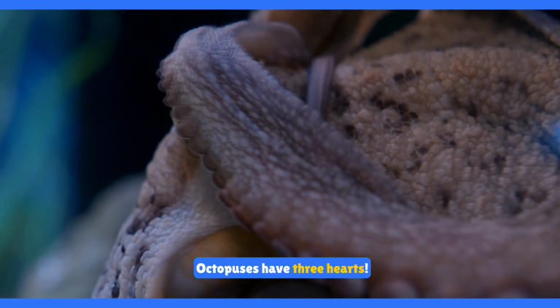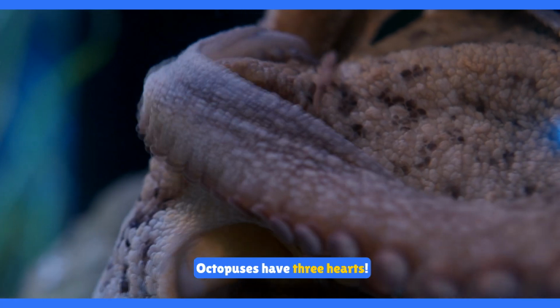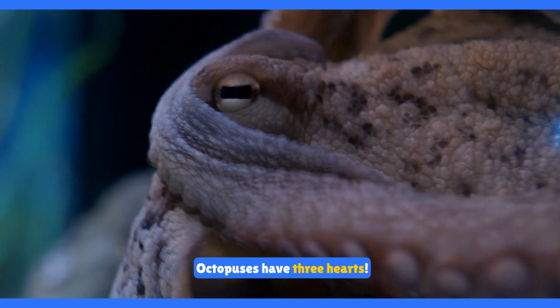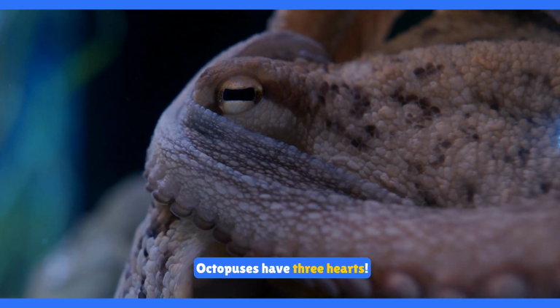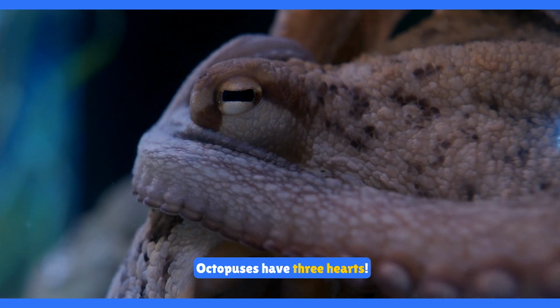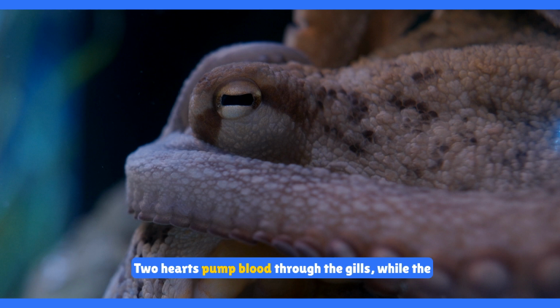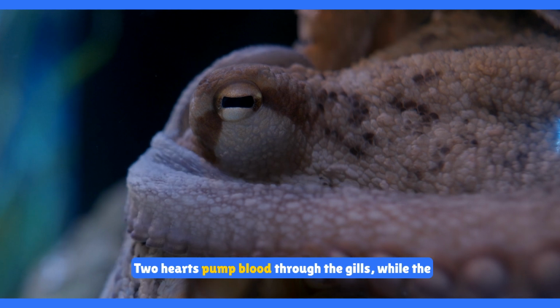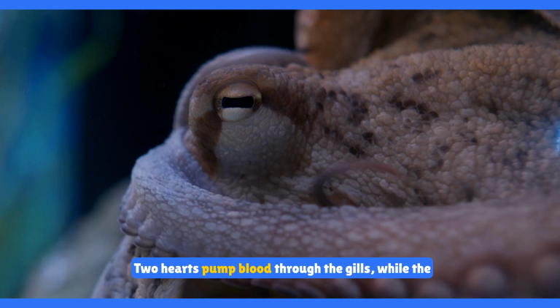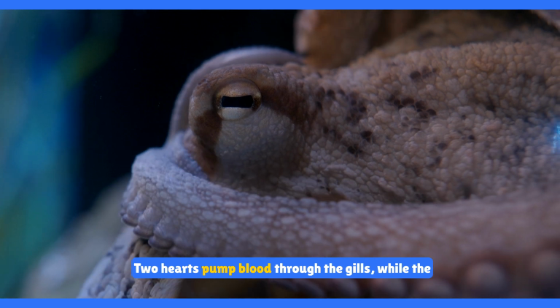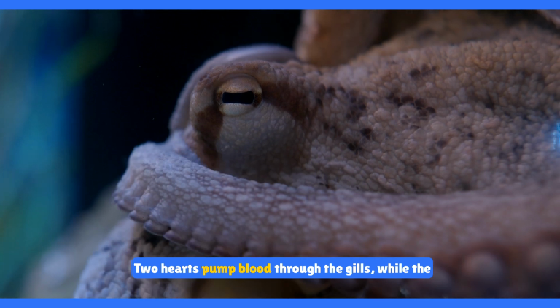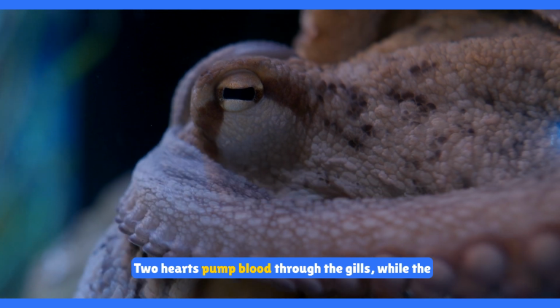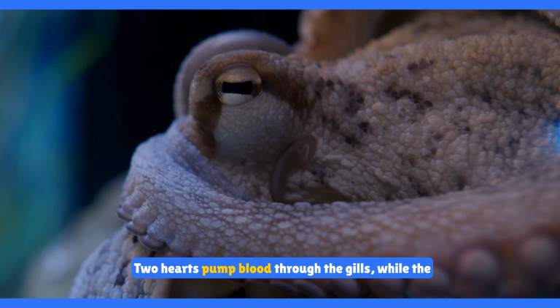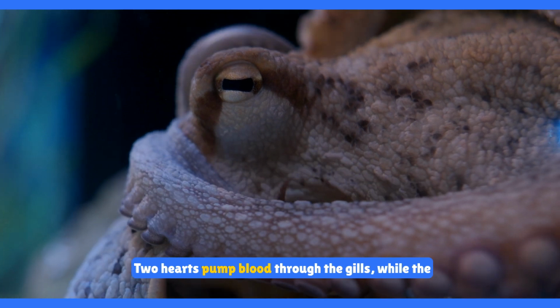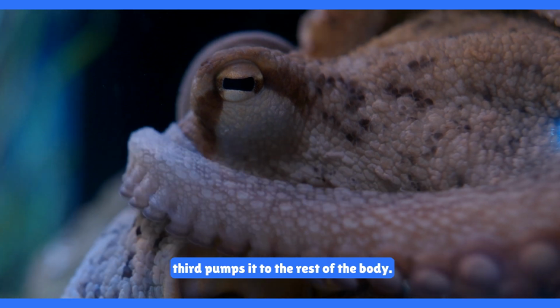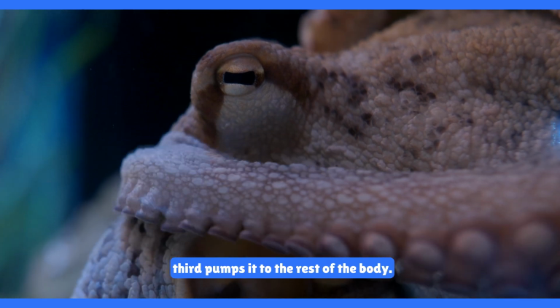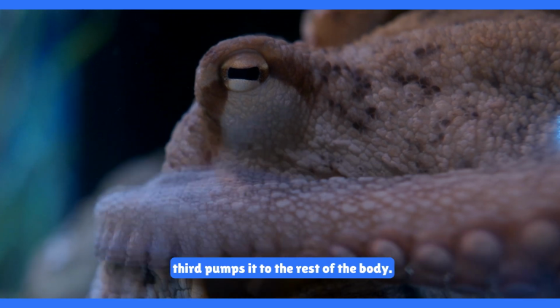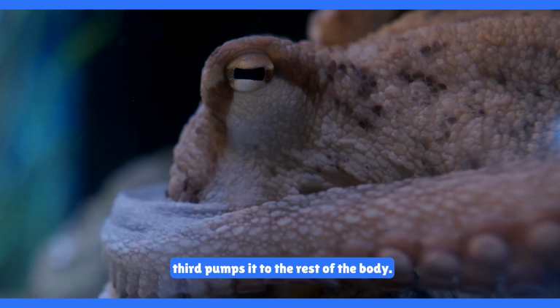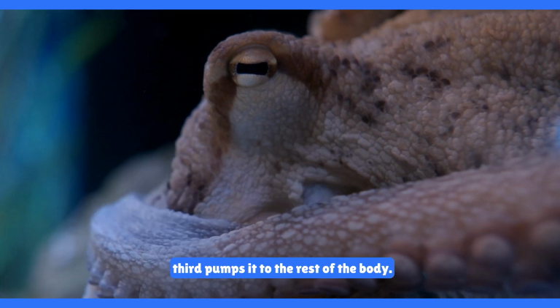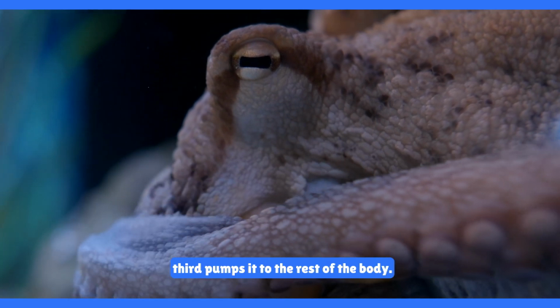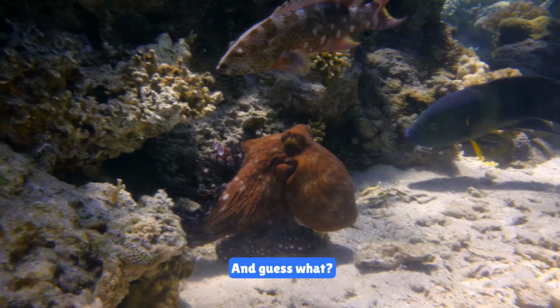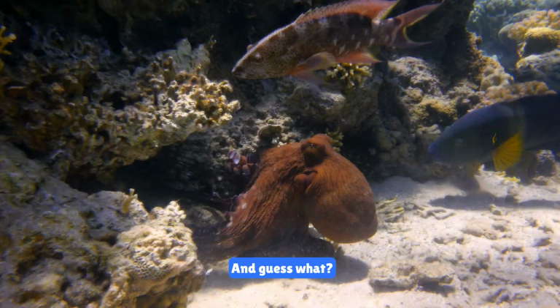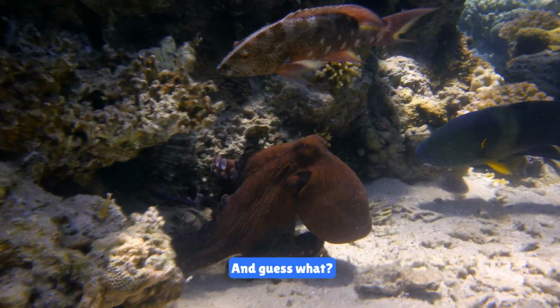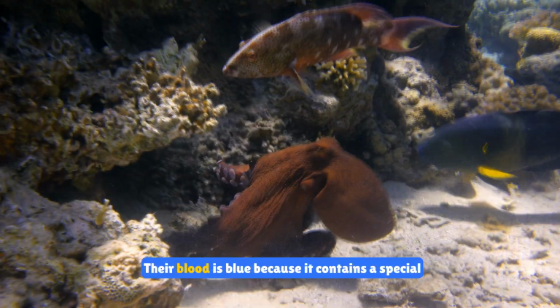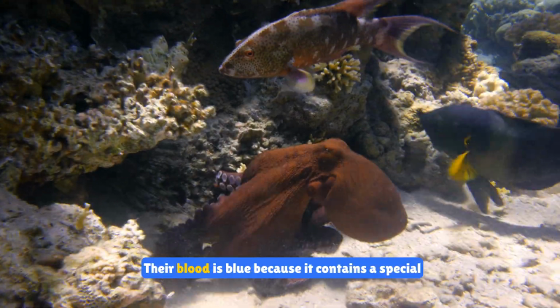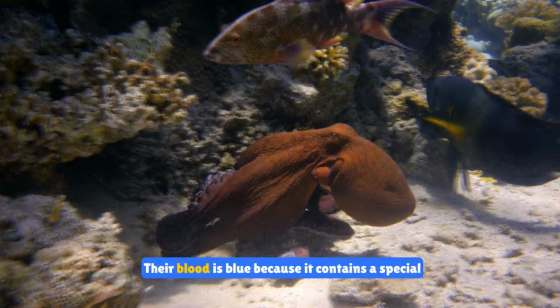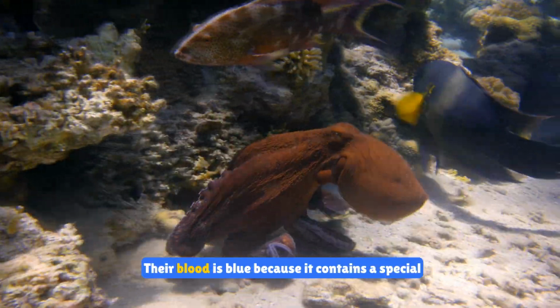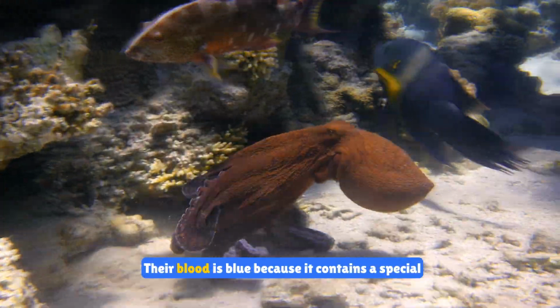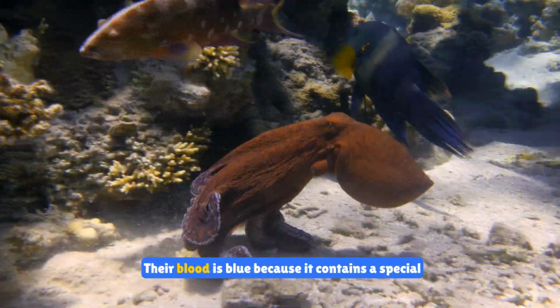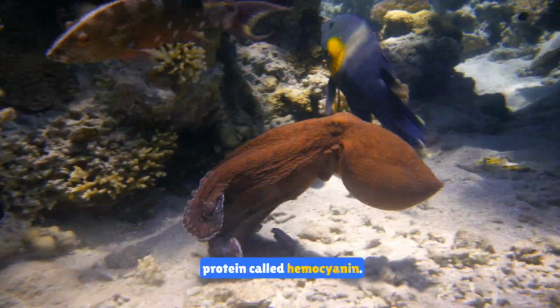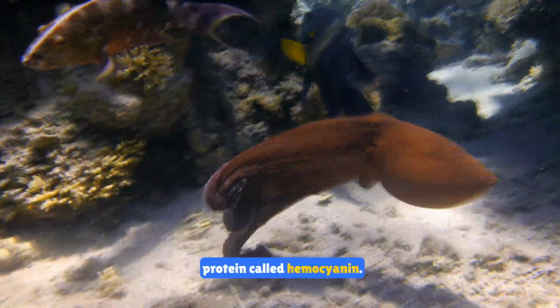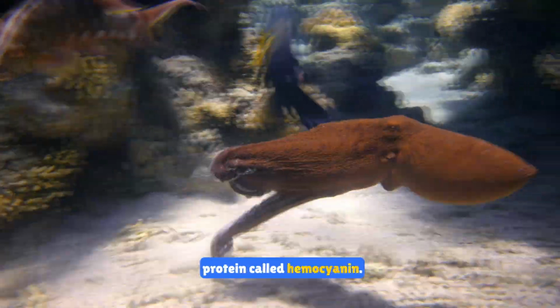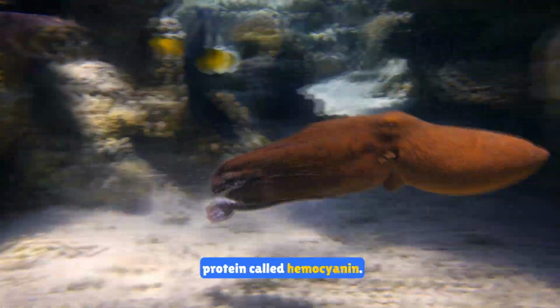Octopuses have three hearts. Two hearts pump blood through the gills while the third pumps it to the rest of the body. And guess what? Their blood is blue because it contains a special protein called hemocyanin.